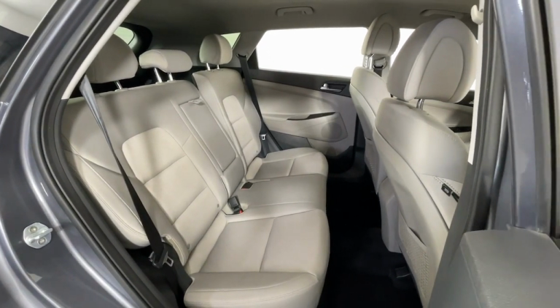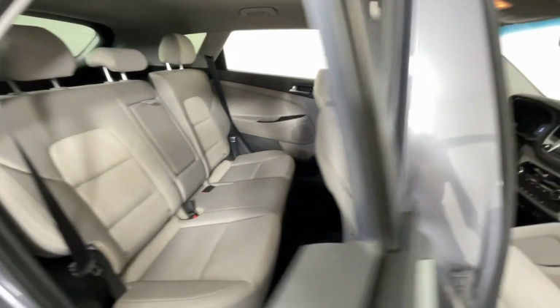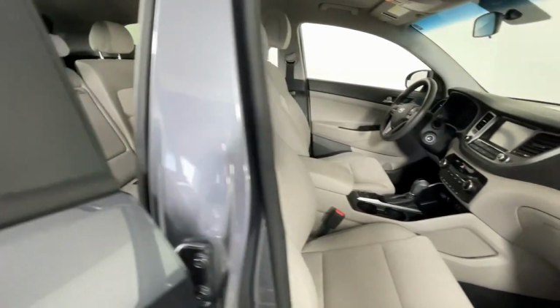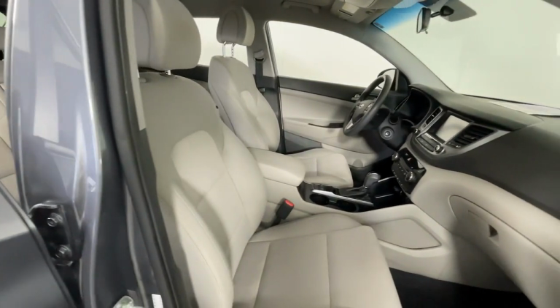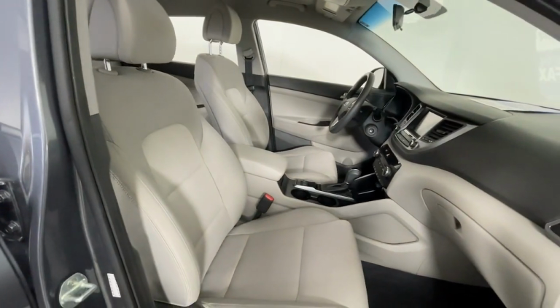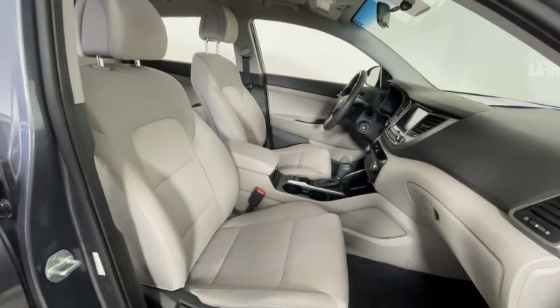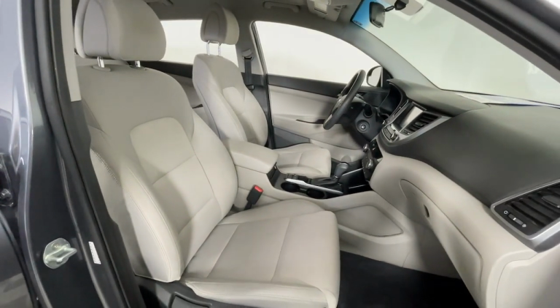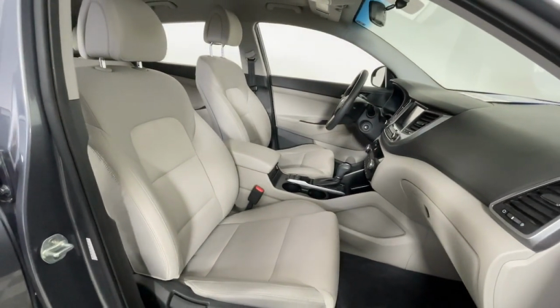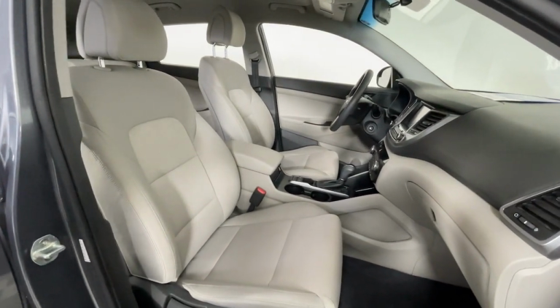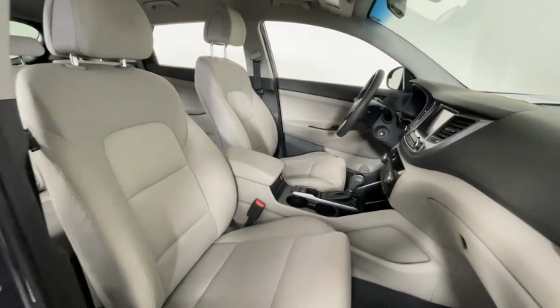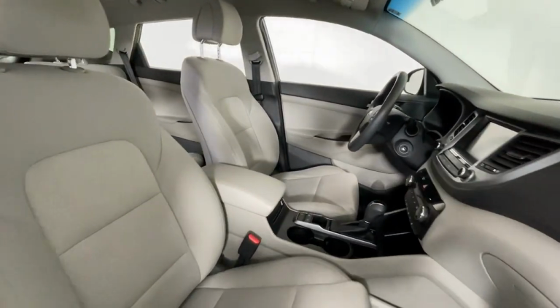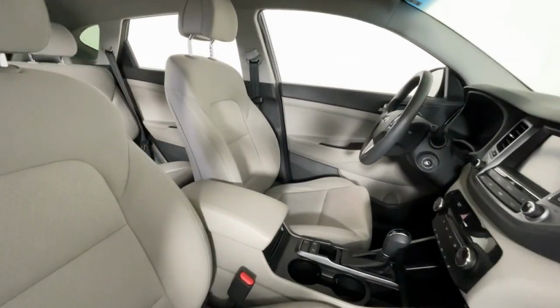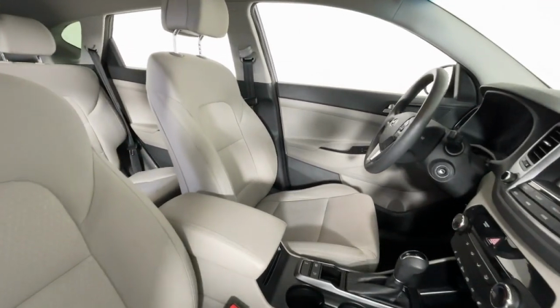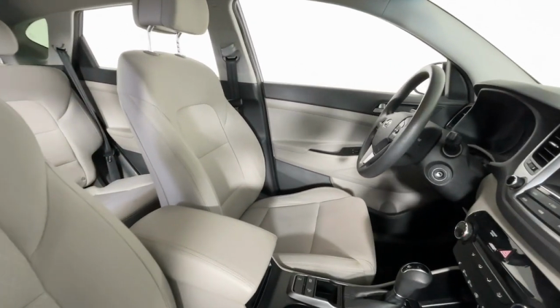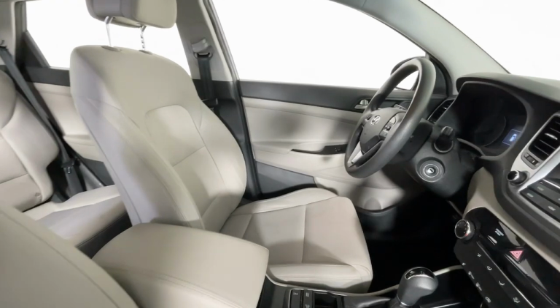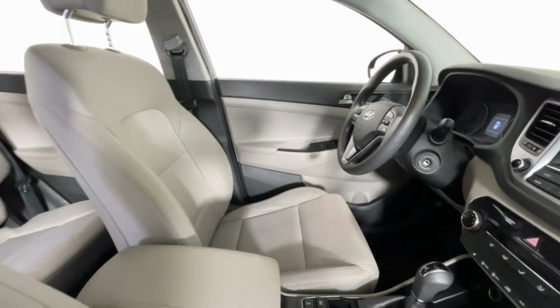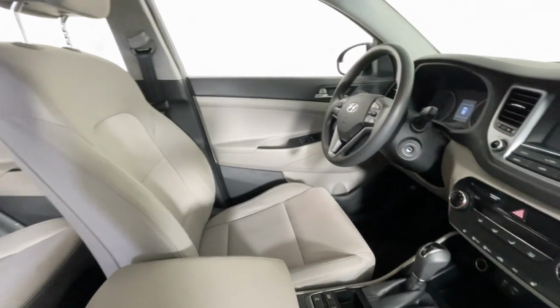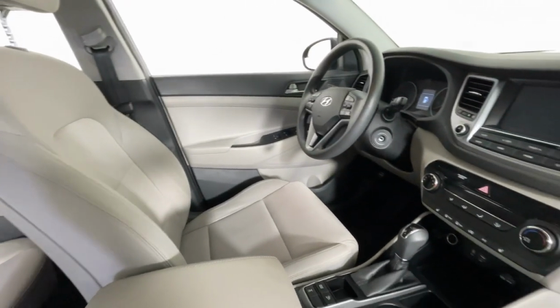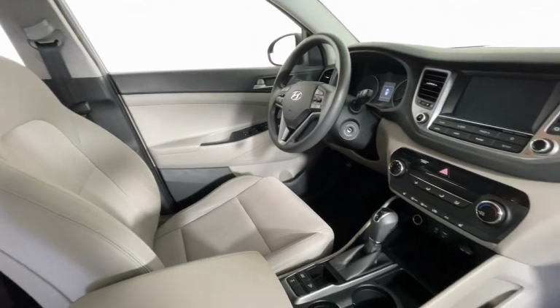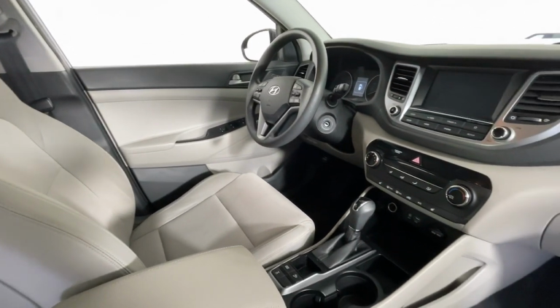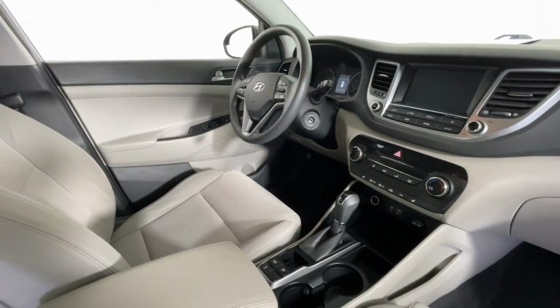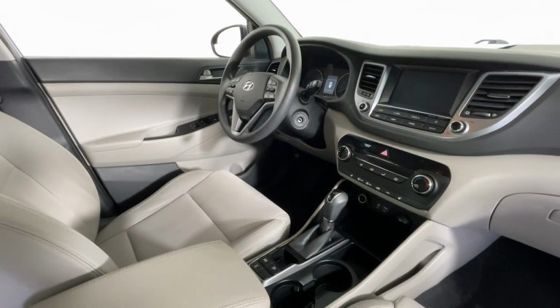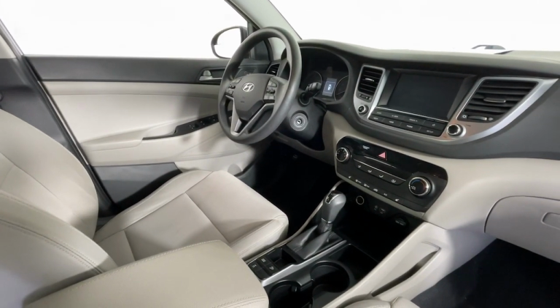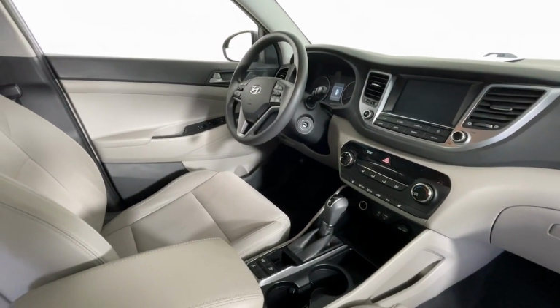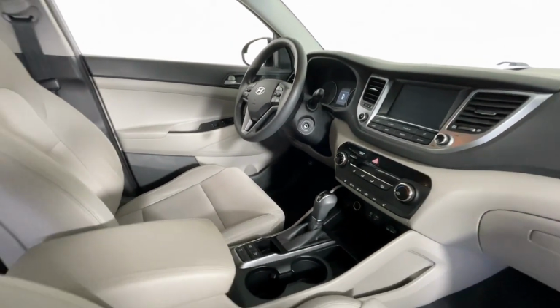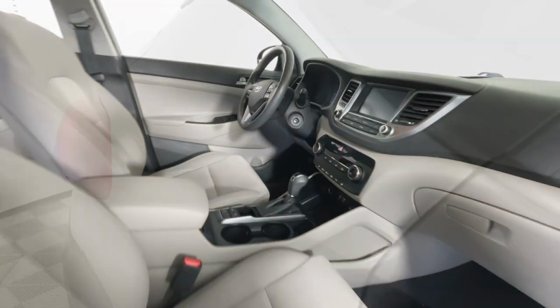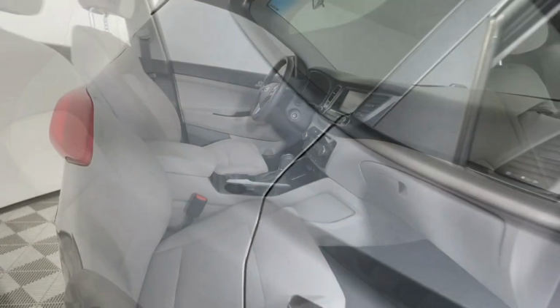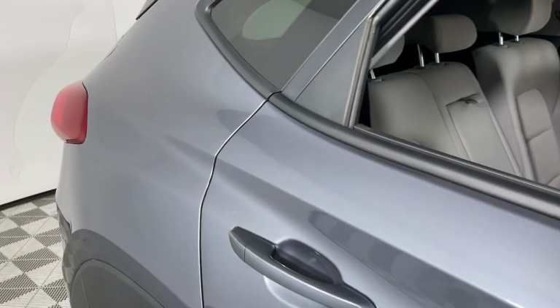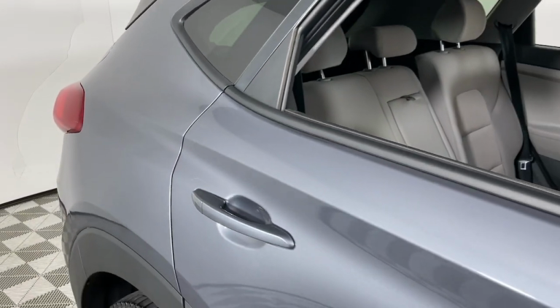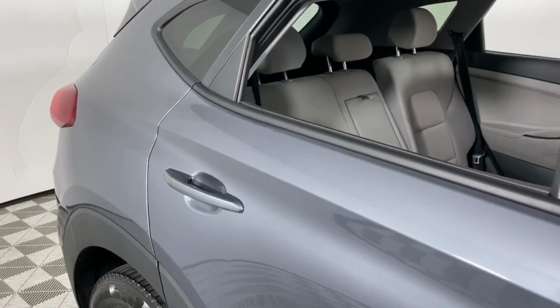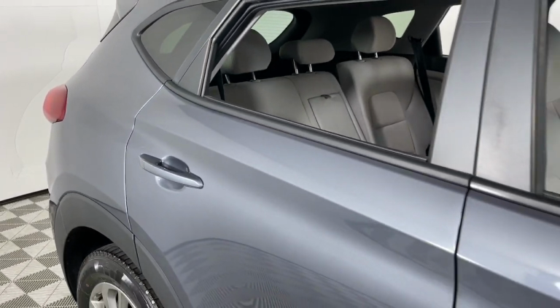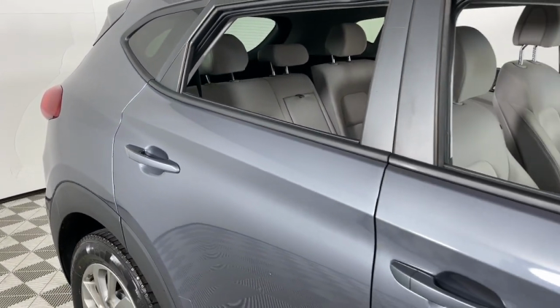Apple CarPlay and/or Android Auto, keyless entry, heated mirrors, satellite radio, fog lamps, backup camera, steering wheel audio controls, electronic stability control, aluminum wheels, and heated front seat.